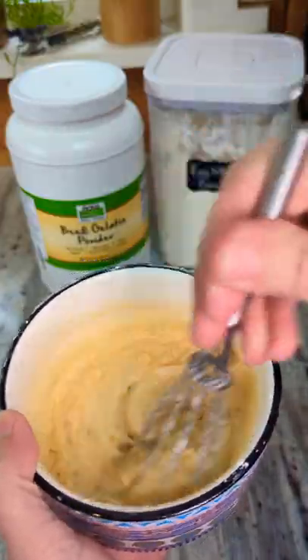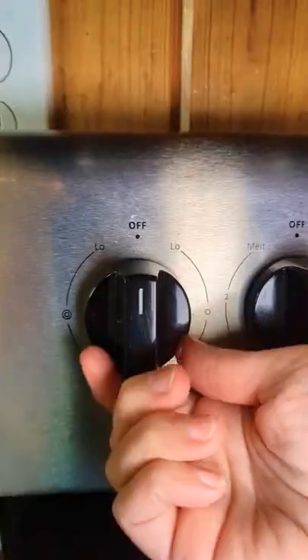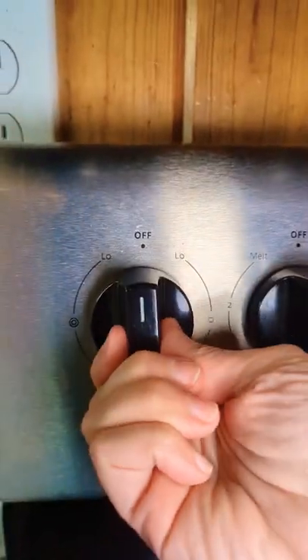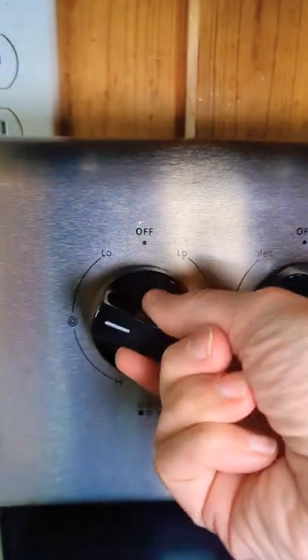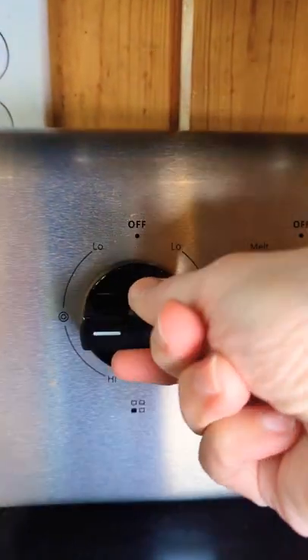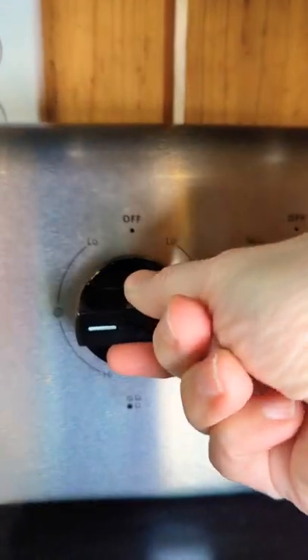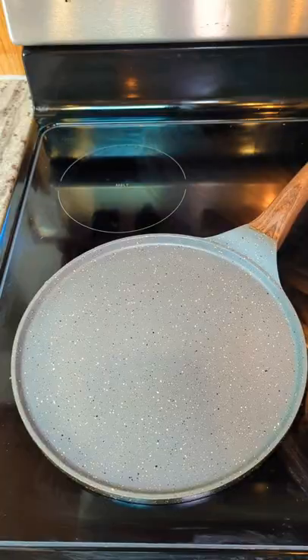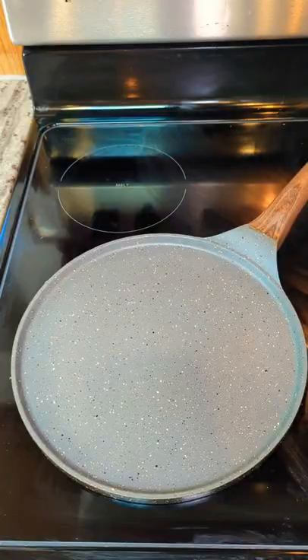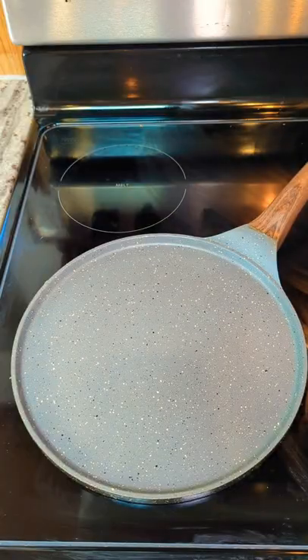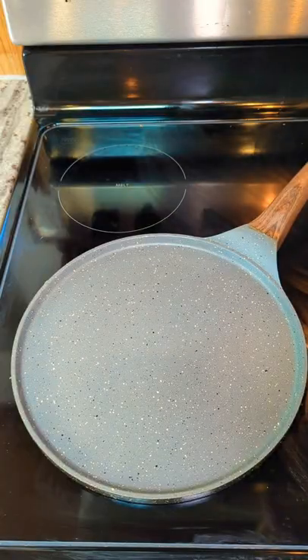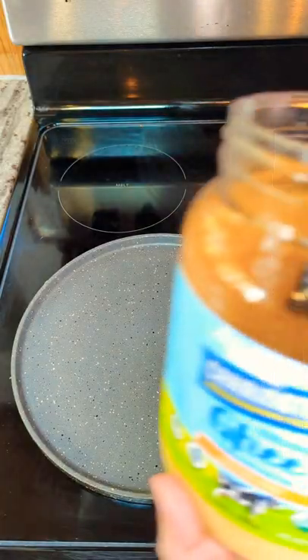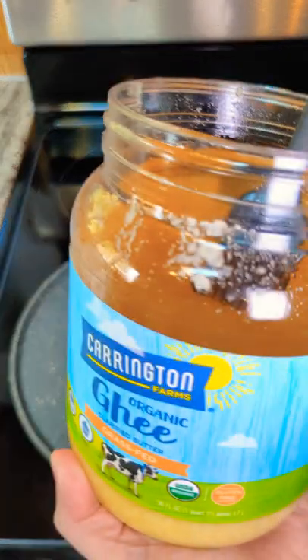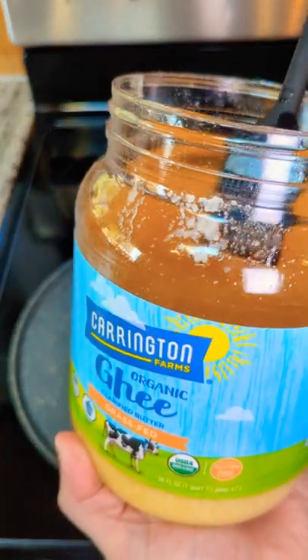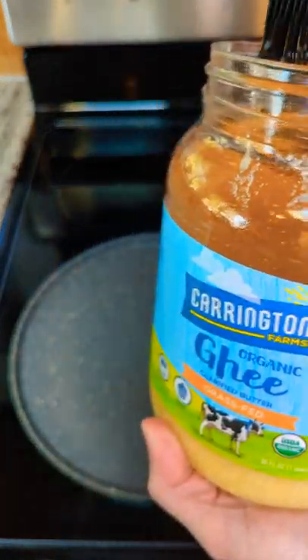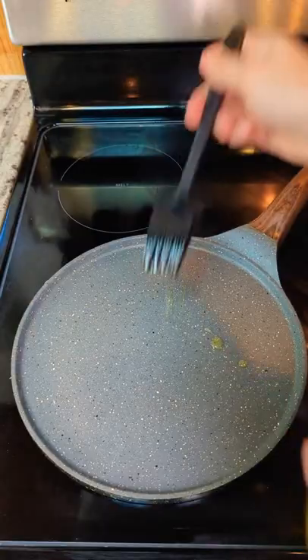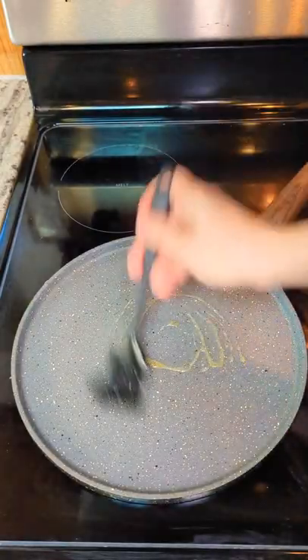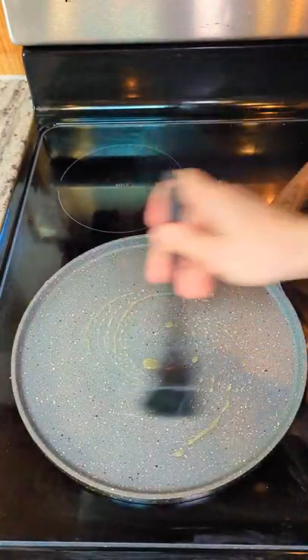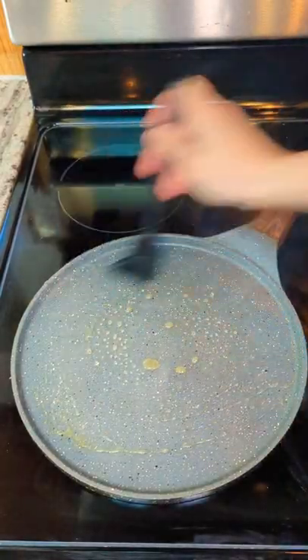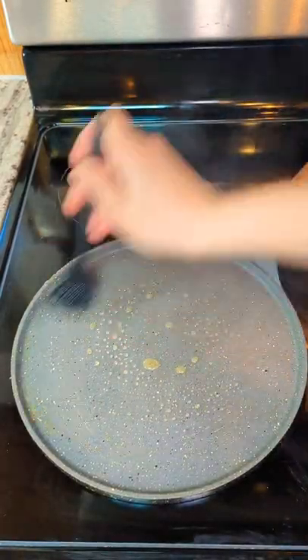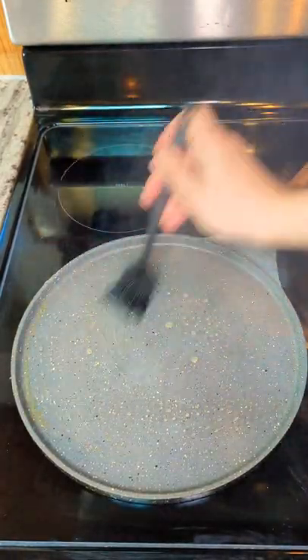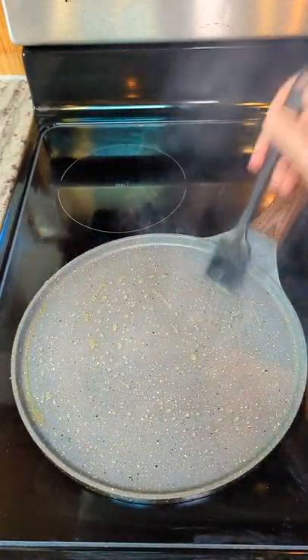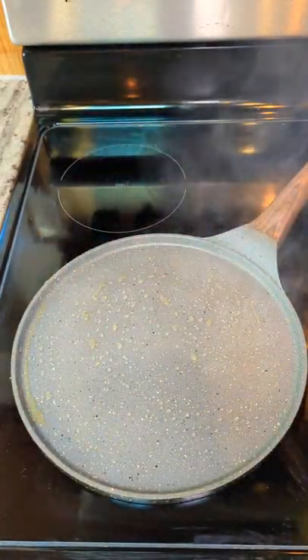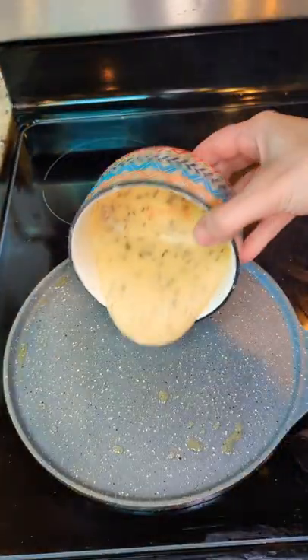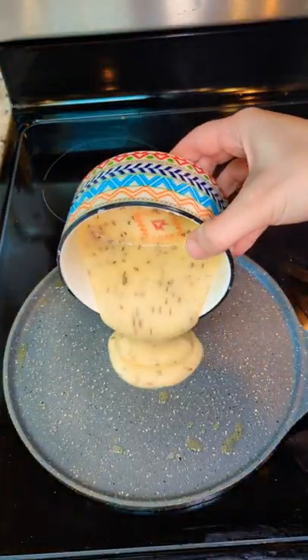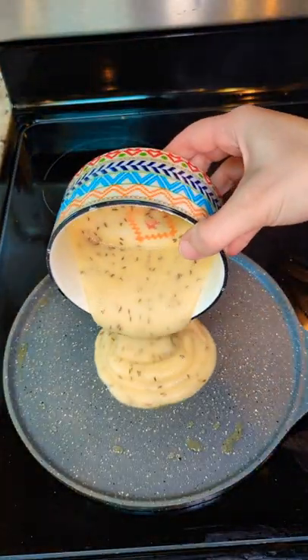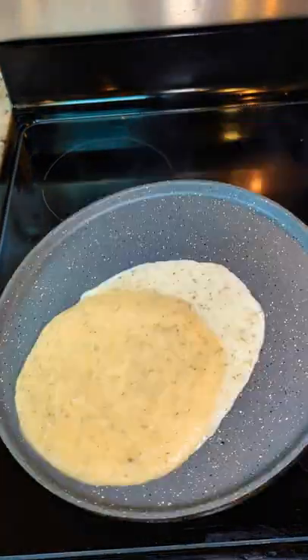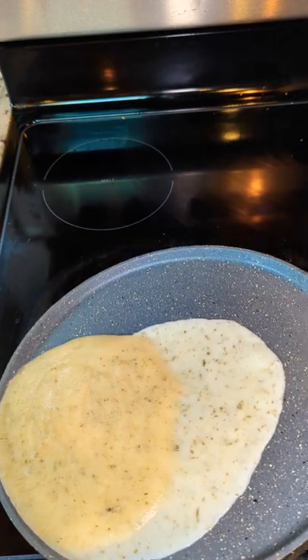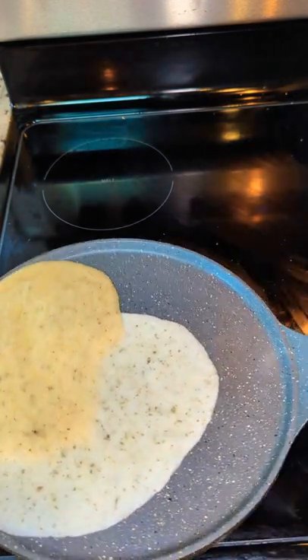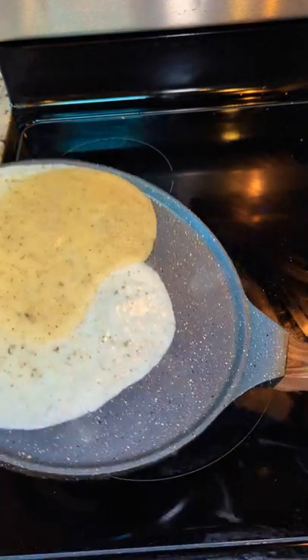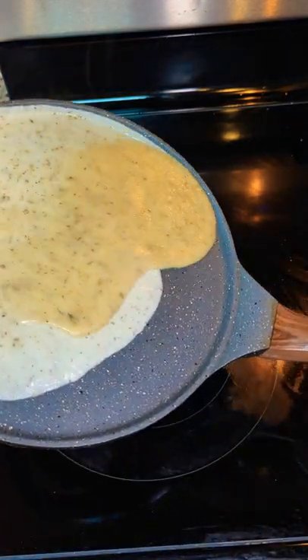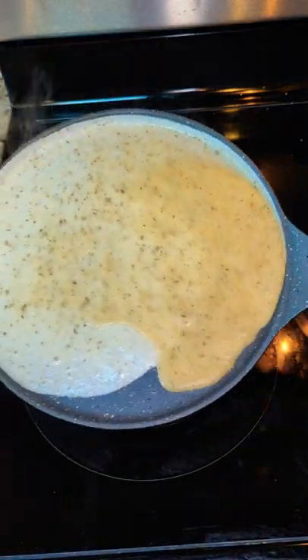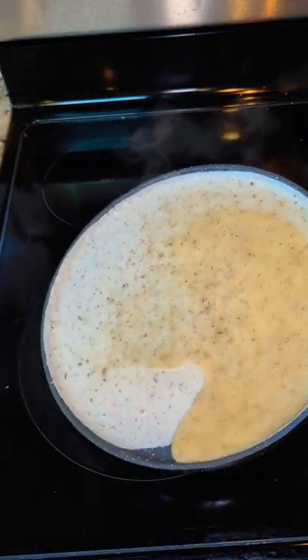Whisk in the seasonings and turn your oven onto medium heat. I'm using a 10 inch non-stick crepe pan. When your pan is fully preheated, spray with cooking spray or brush with the cooking fat of your choice. Pour half the batter onto the pan and then tilt and swirl the pan until the batter covers the whole bottom.